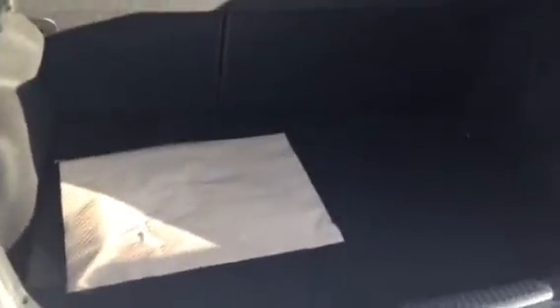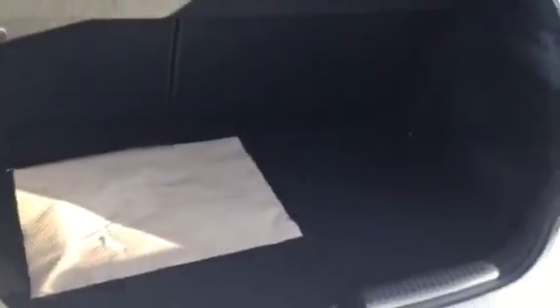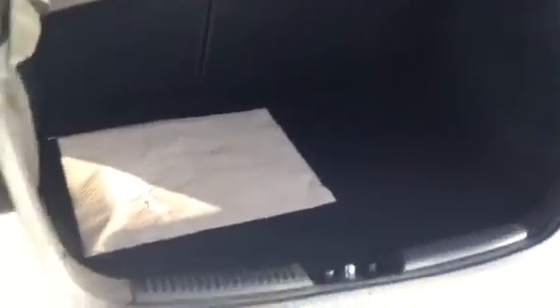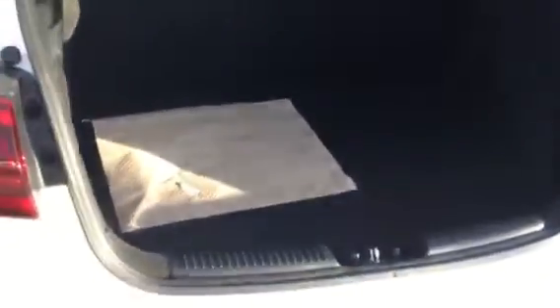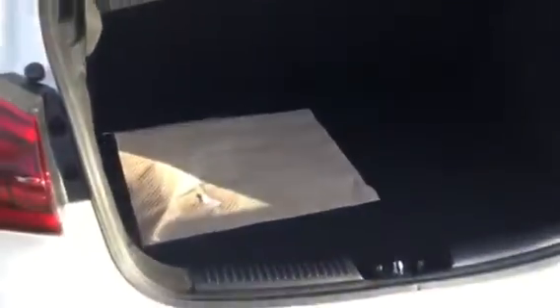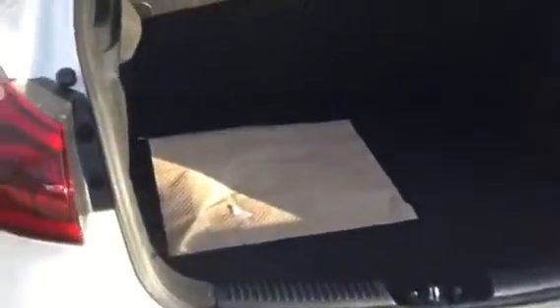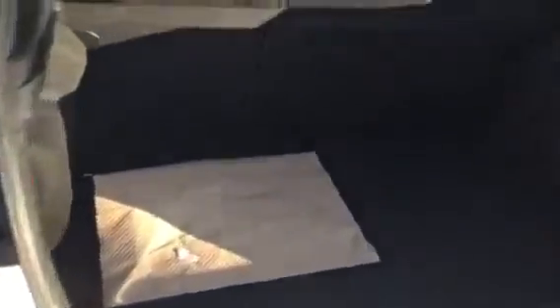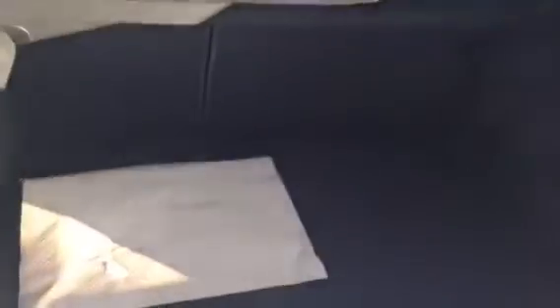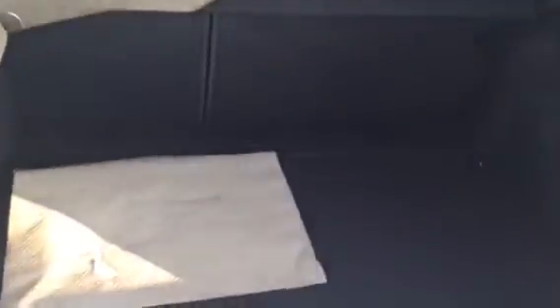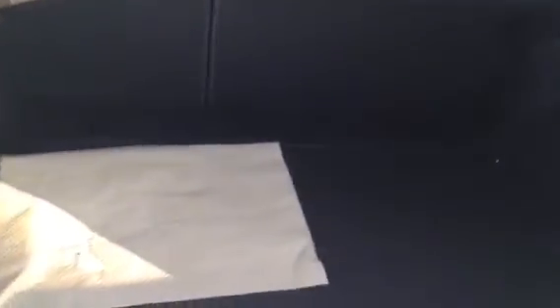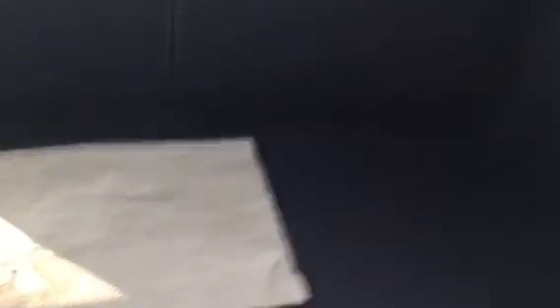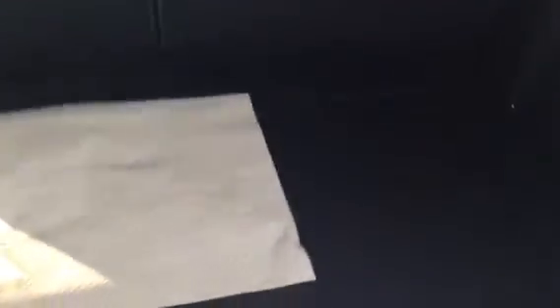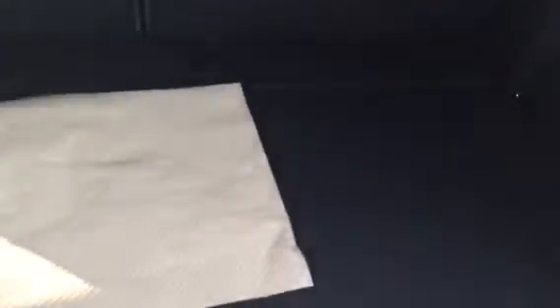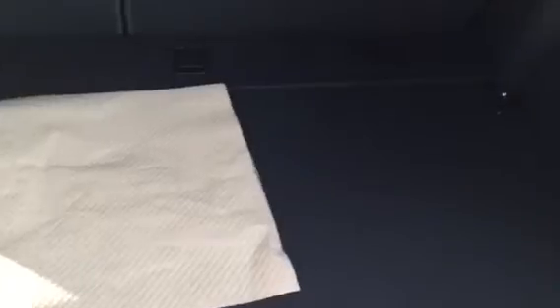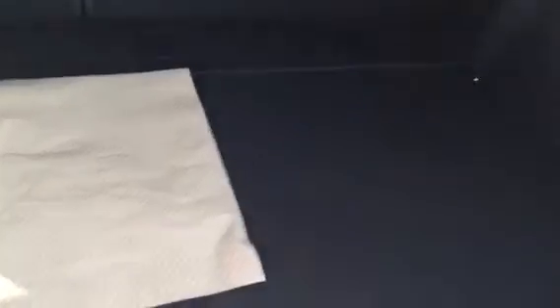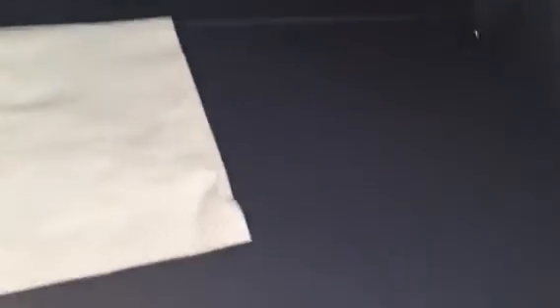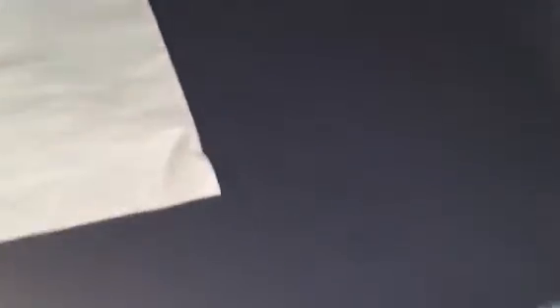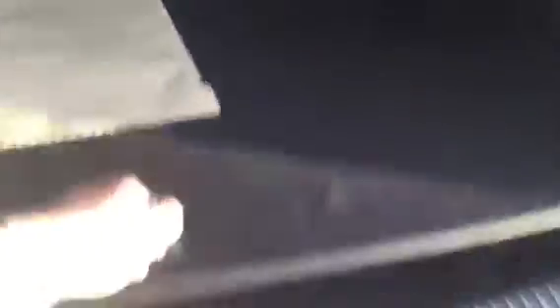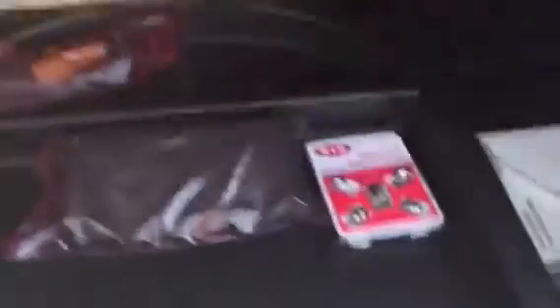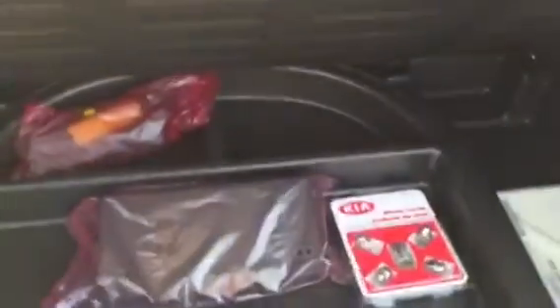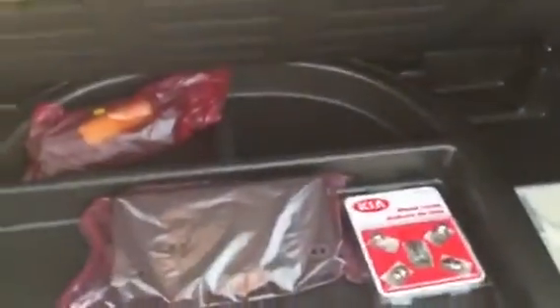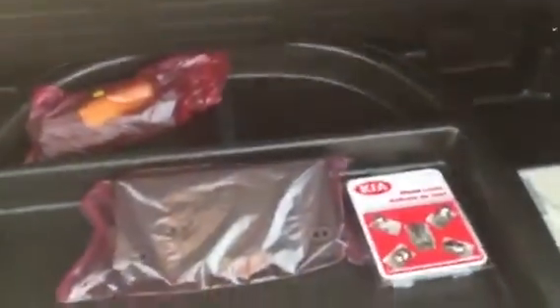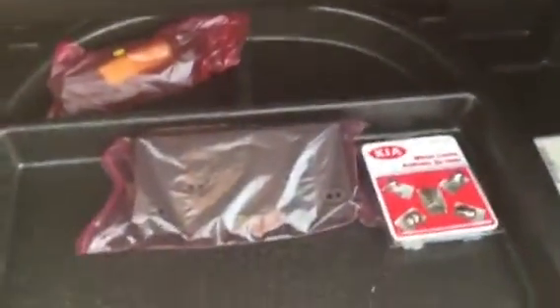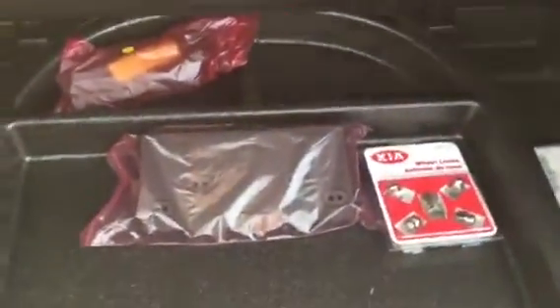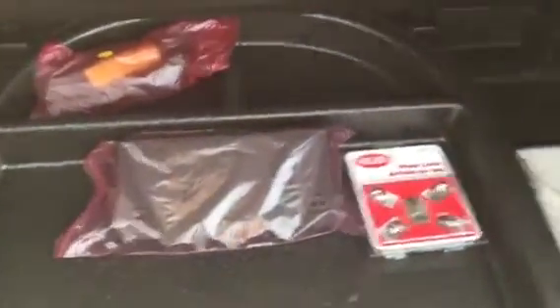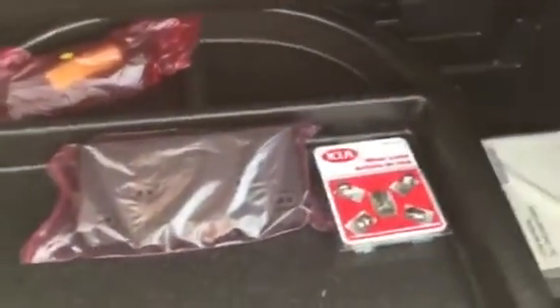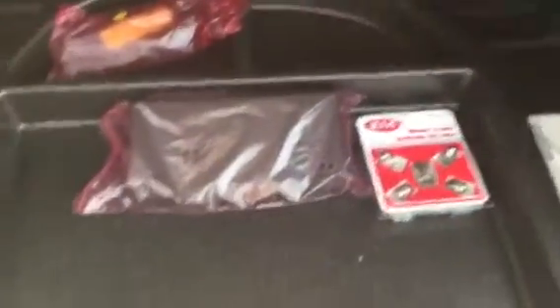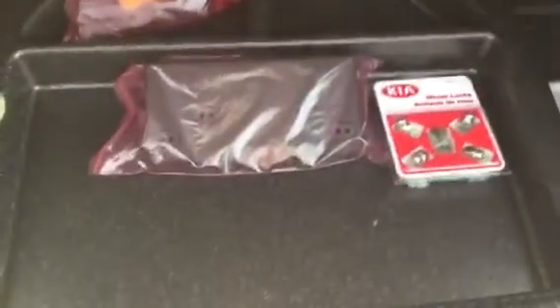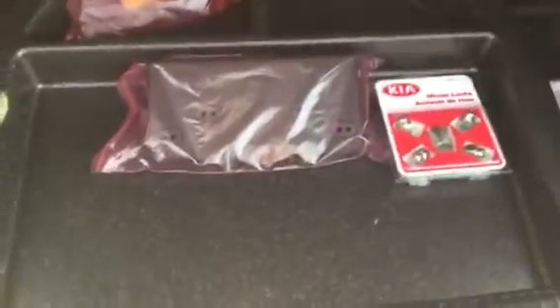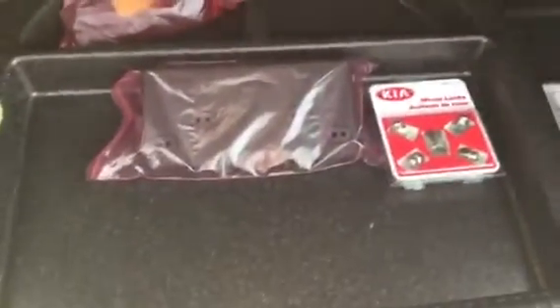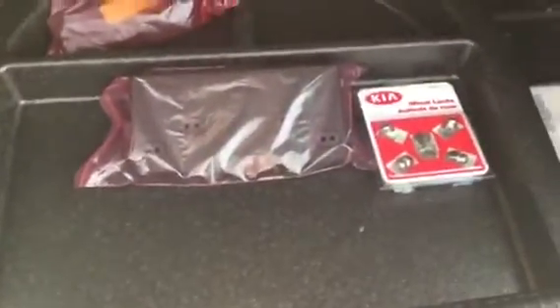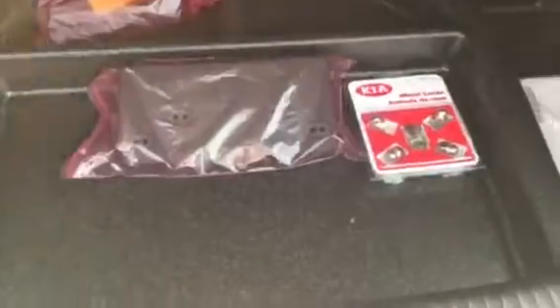For all your groceries and luggage or whatever else you decide to put back there. And under here is some more storage compartments.